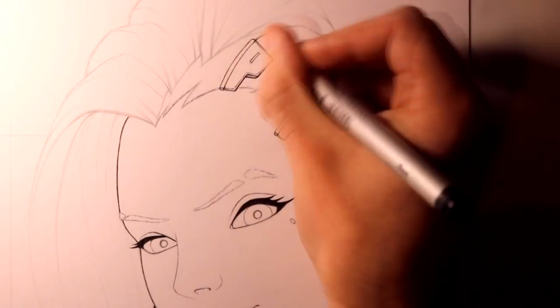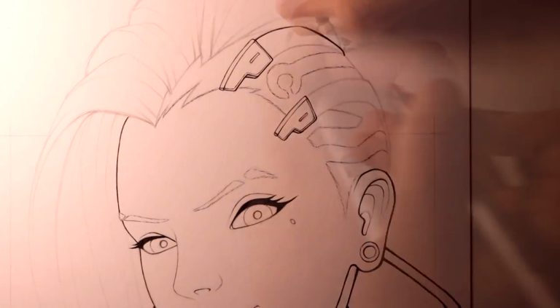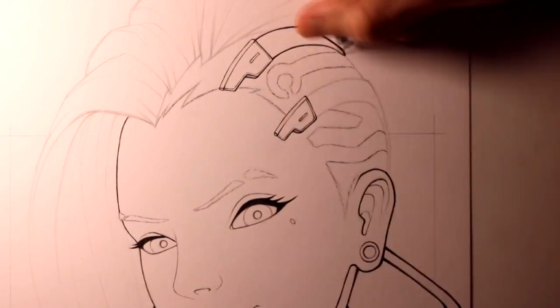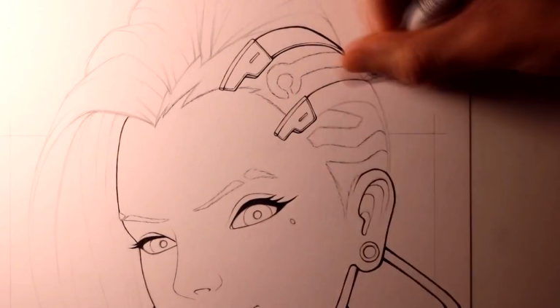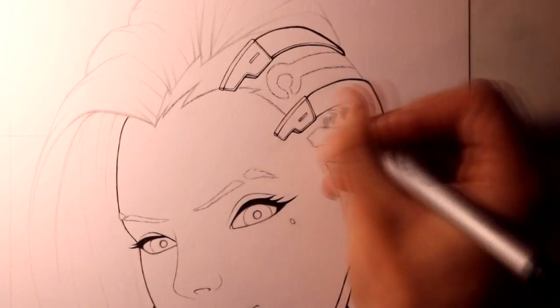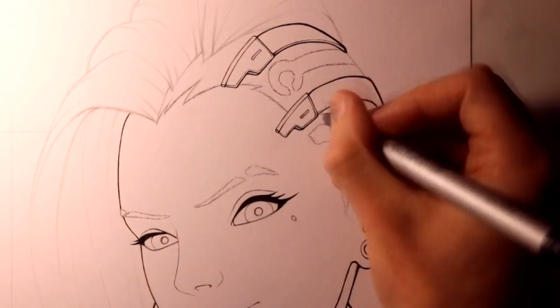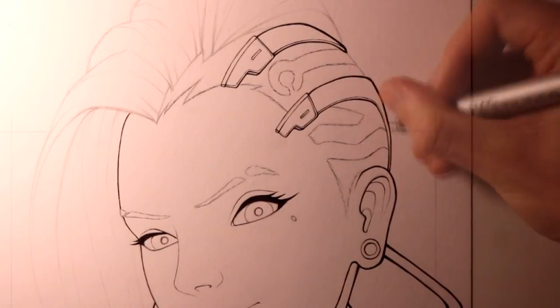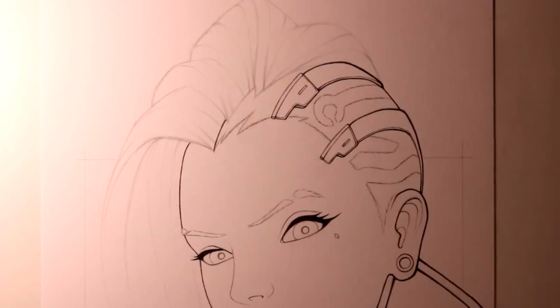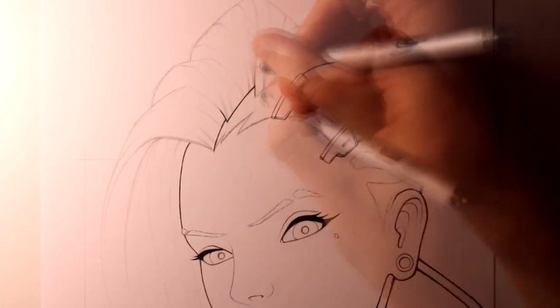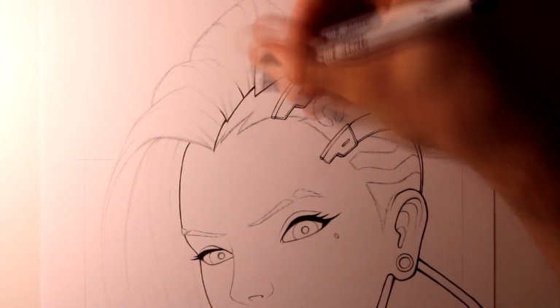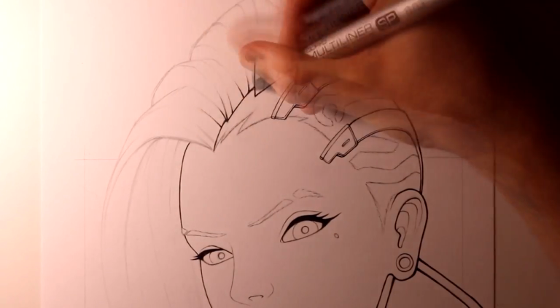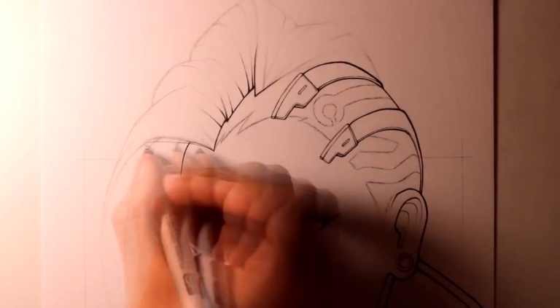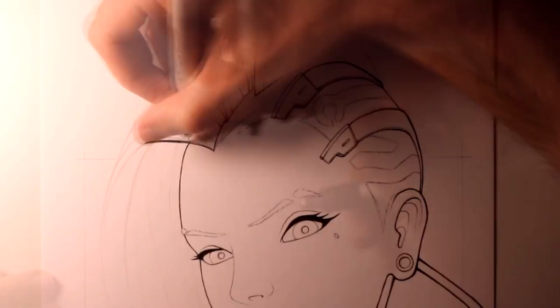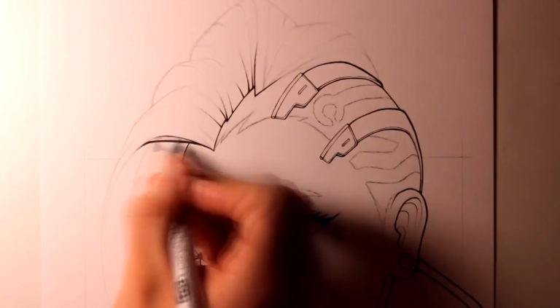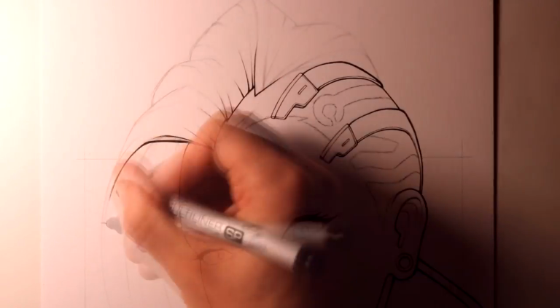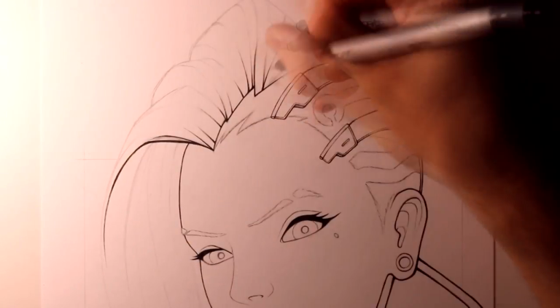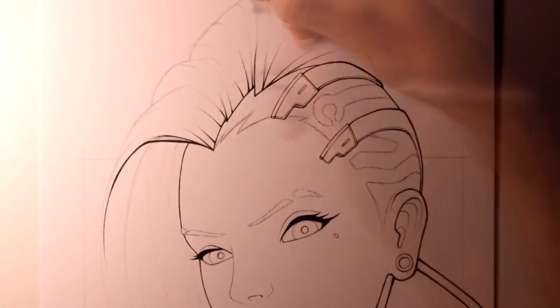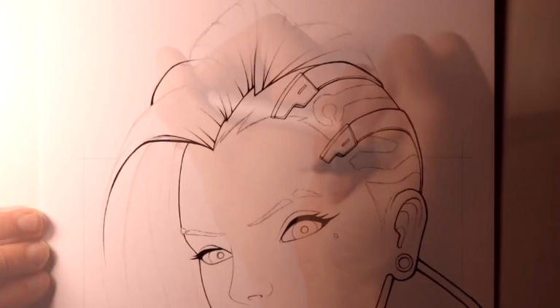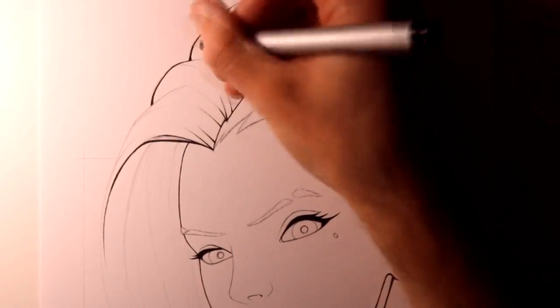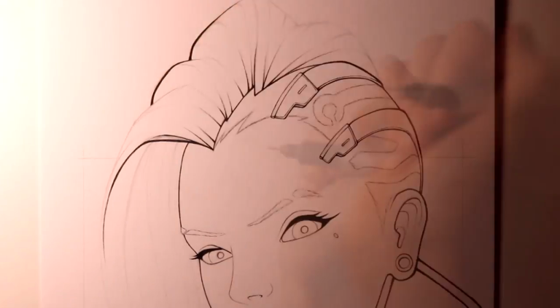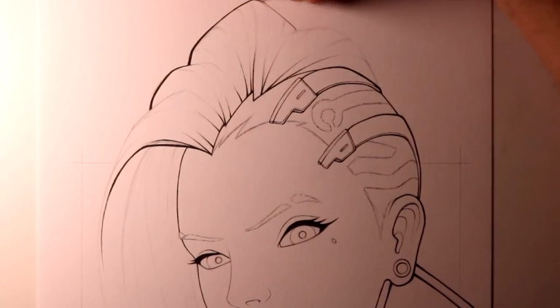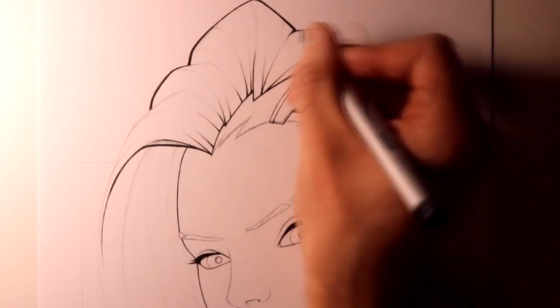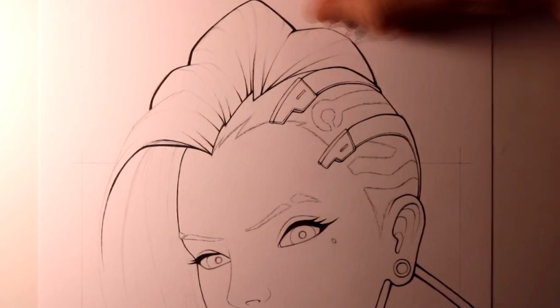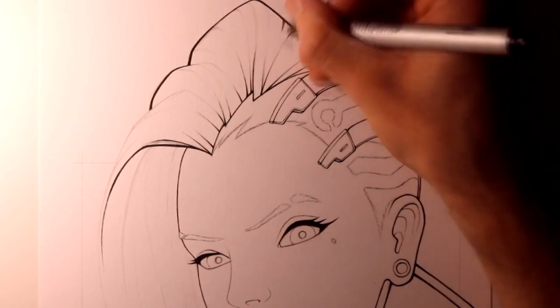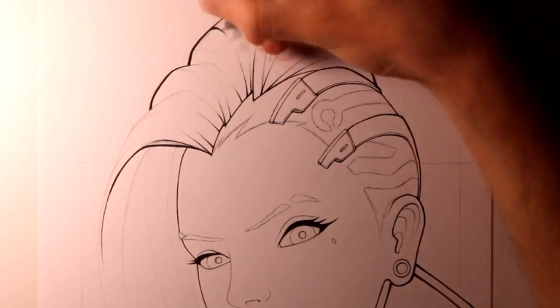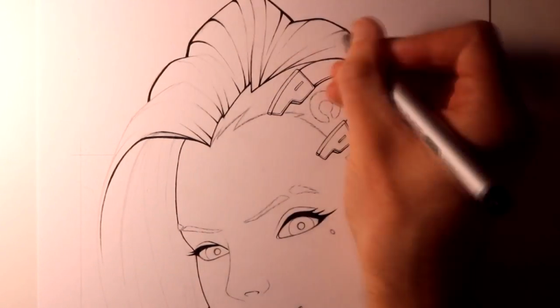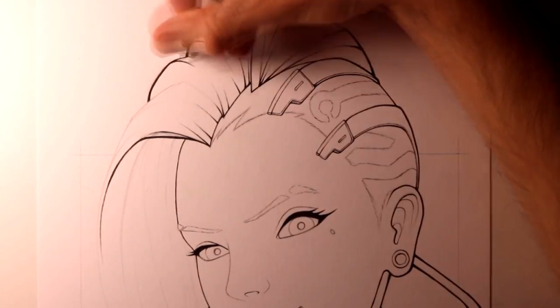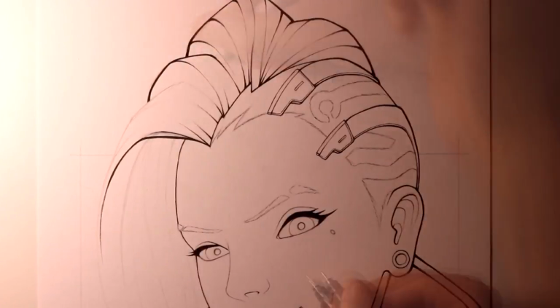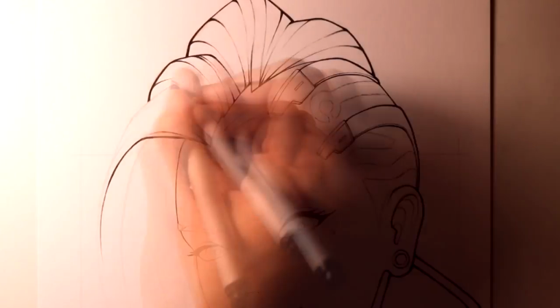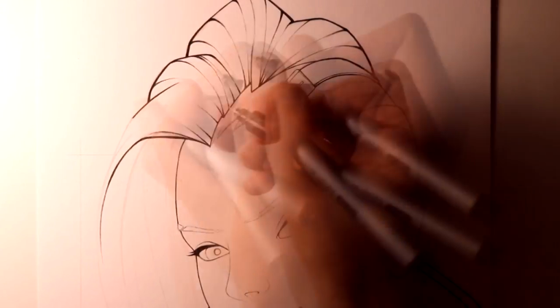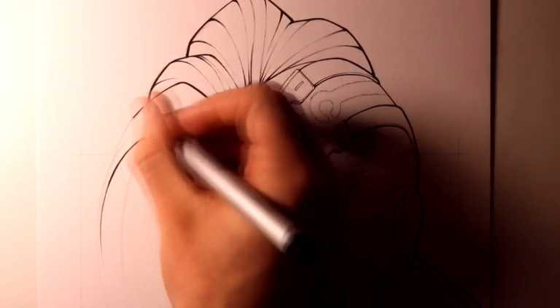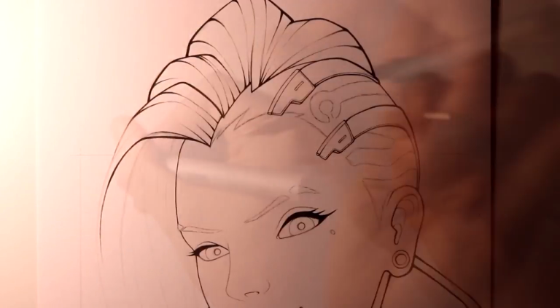I also find it to be extremely worth it to put lots of time into the outlines and the planning of these drawings, because it really helps me later on during the colouring stage, for details like the shading and where to place the highlights.